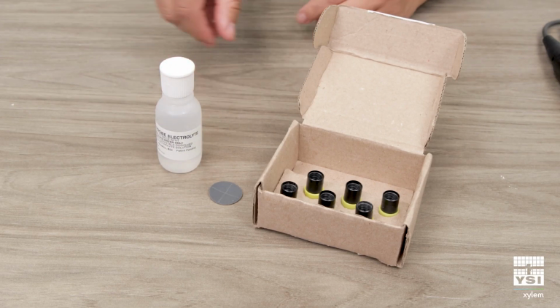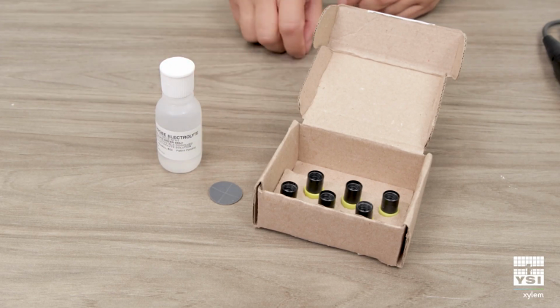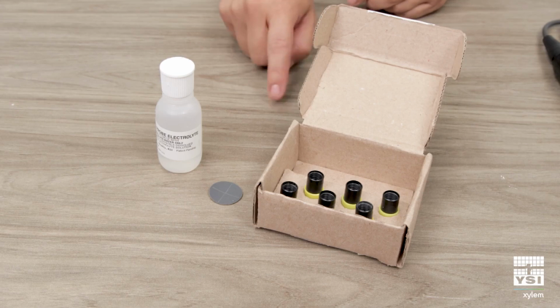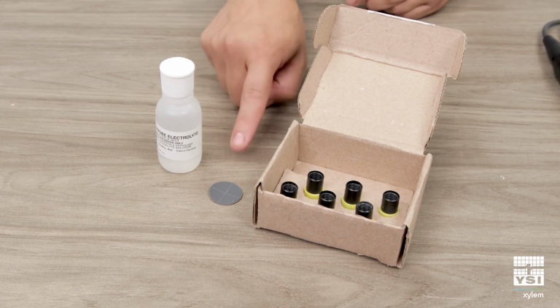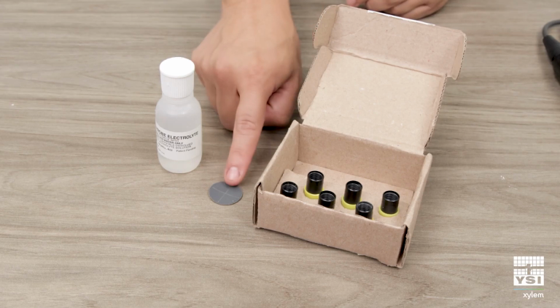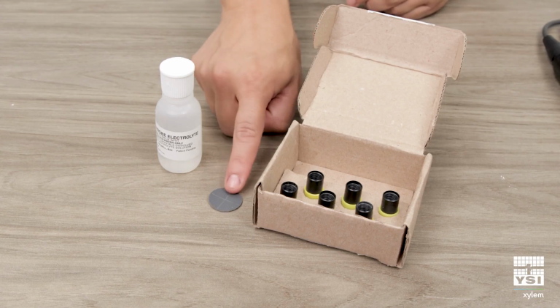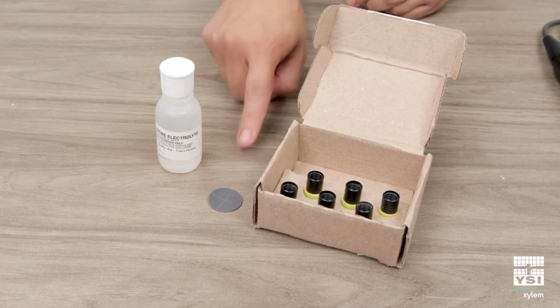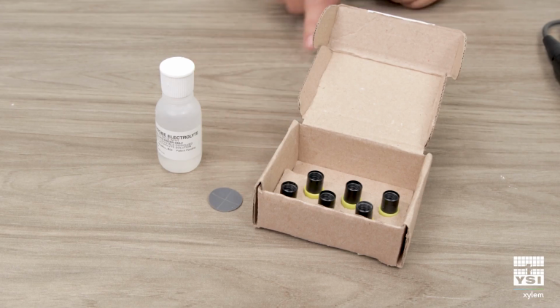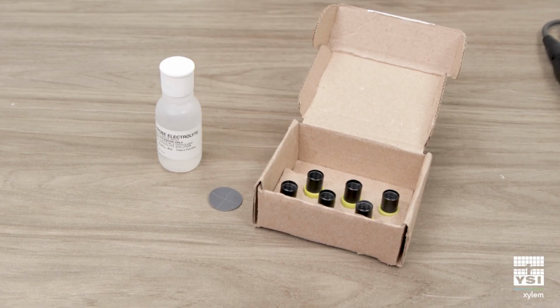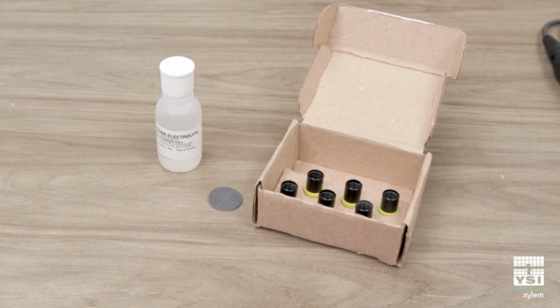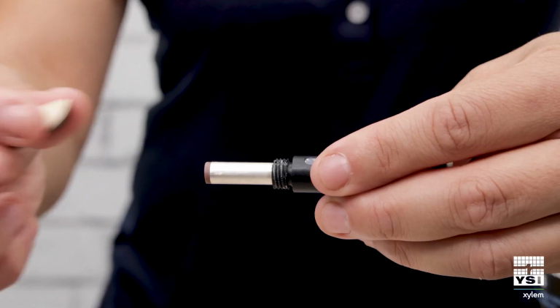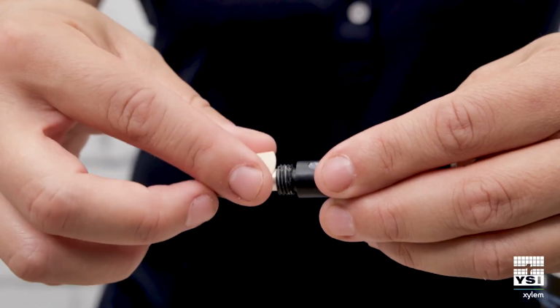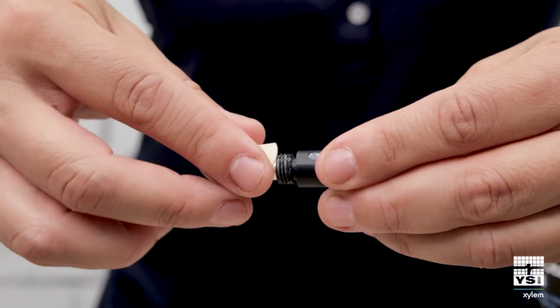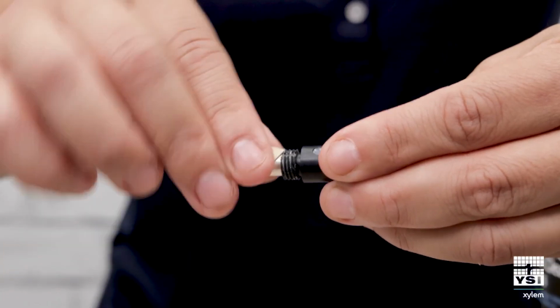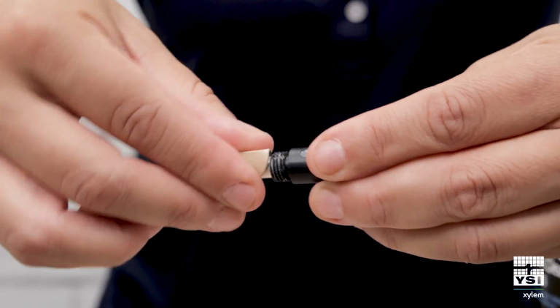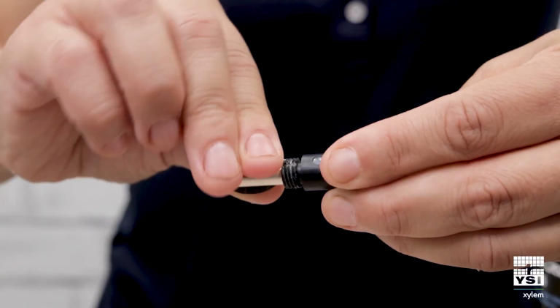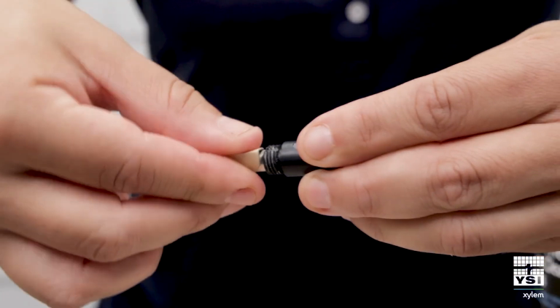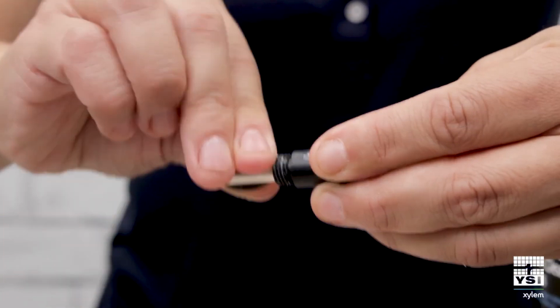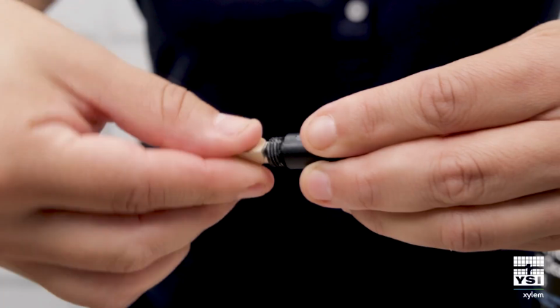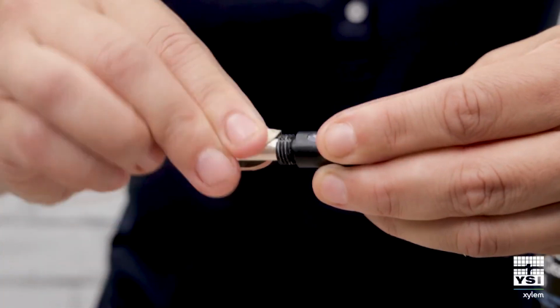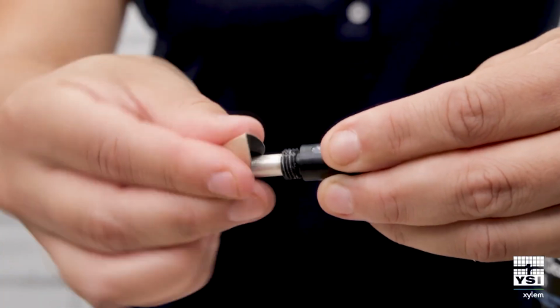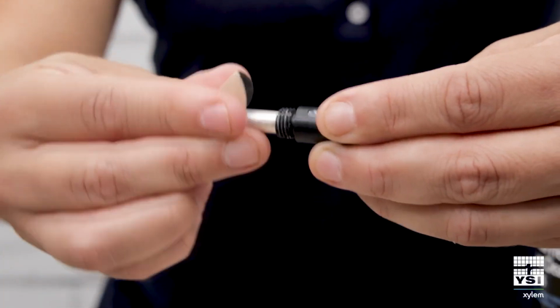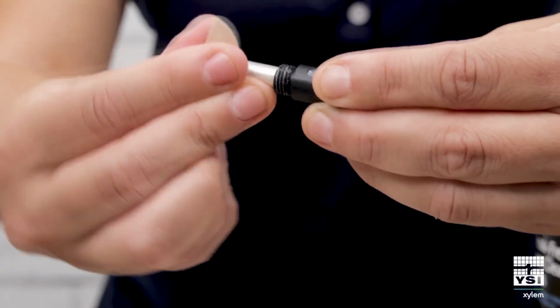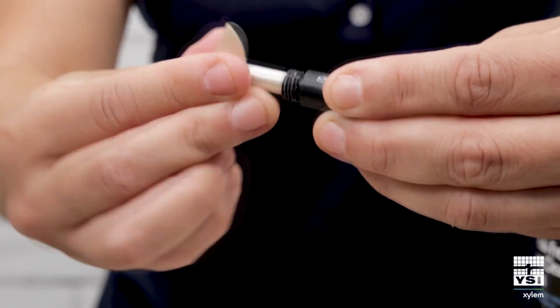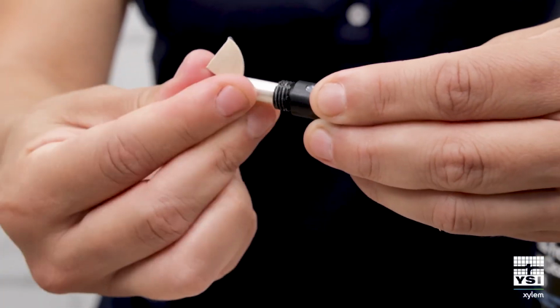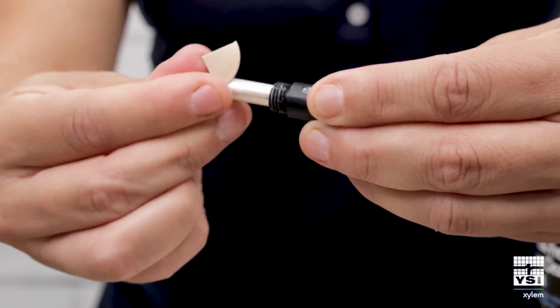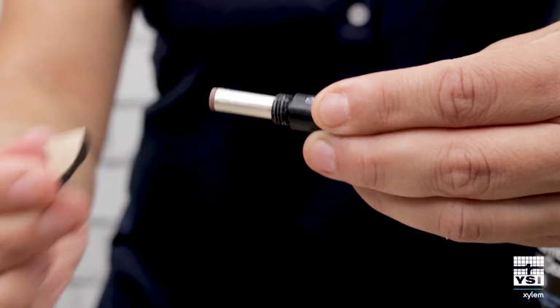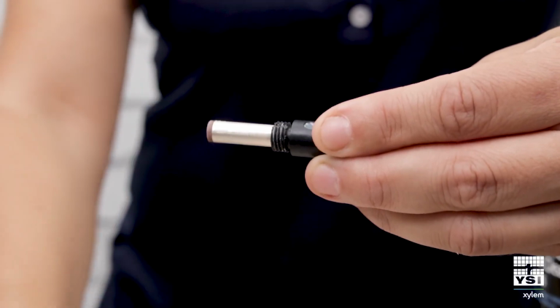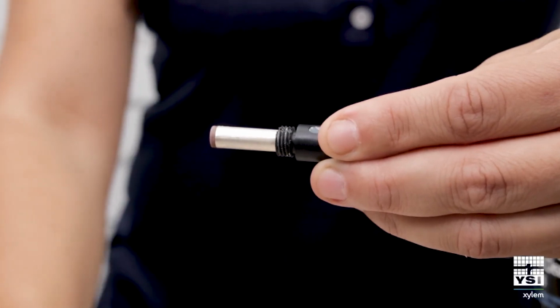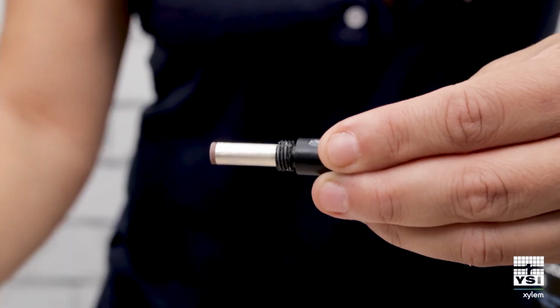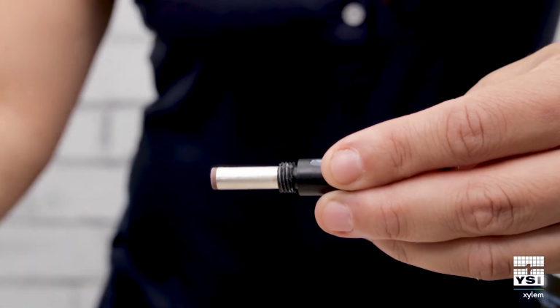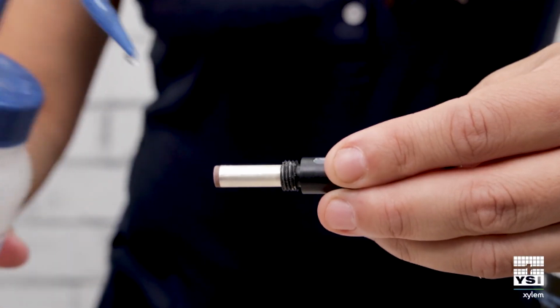The provided sanding disc can be used to remove deposits from the anode and cathode before replacing the membrane cap. After sanding, be sure to rinse the sensor tip with distilled or DI water.